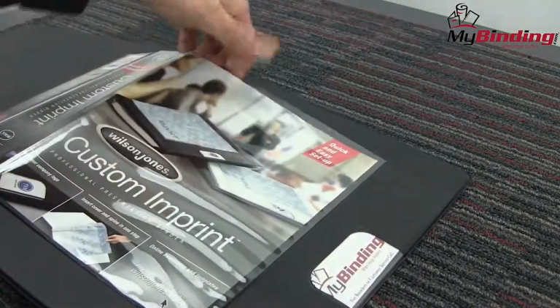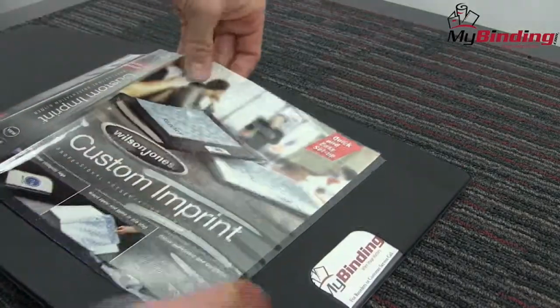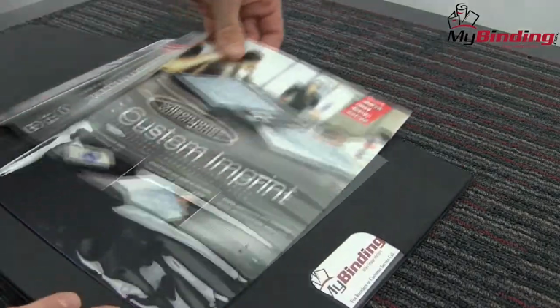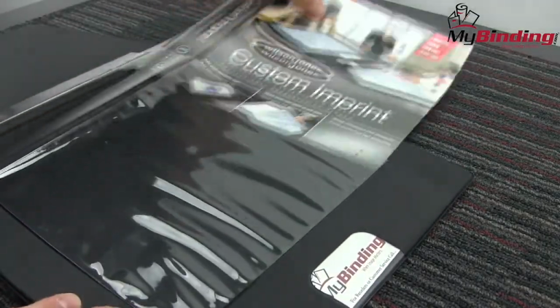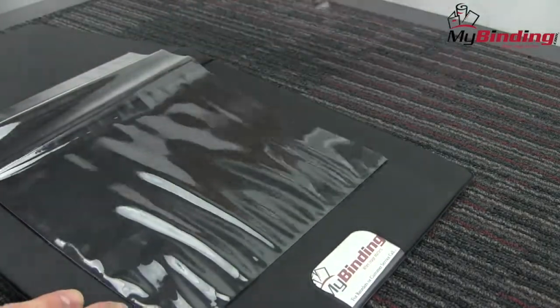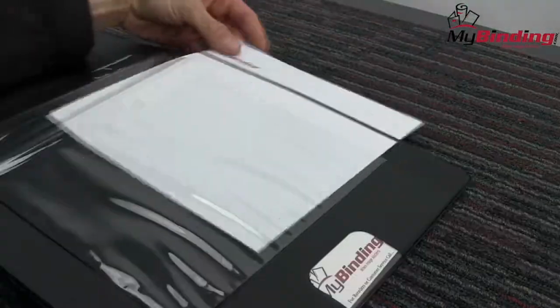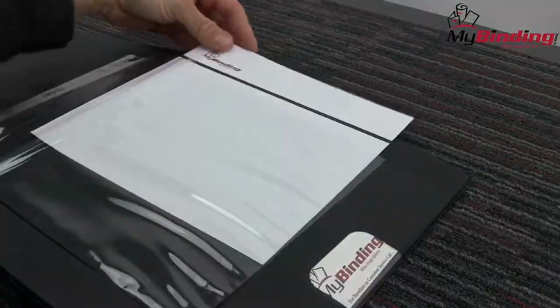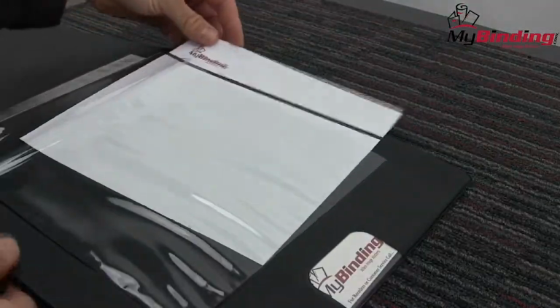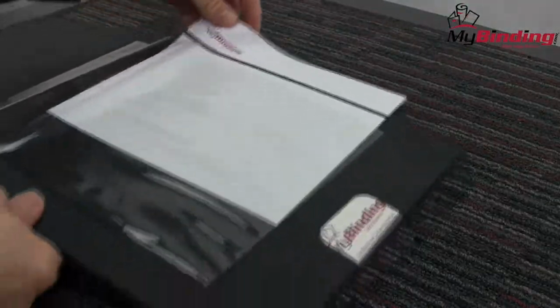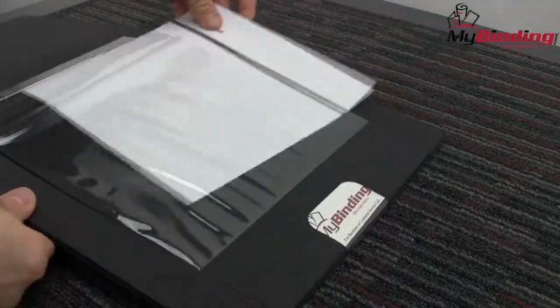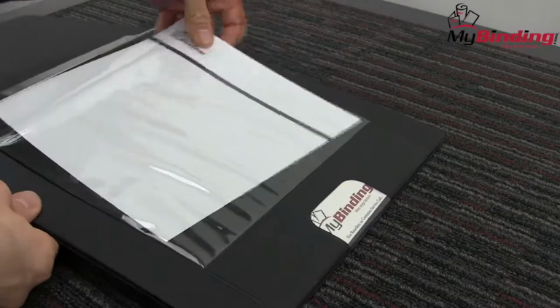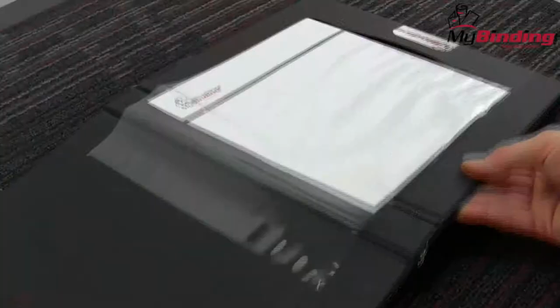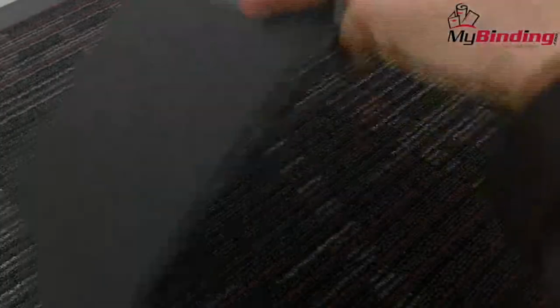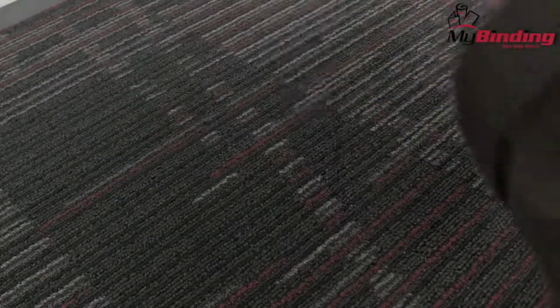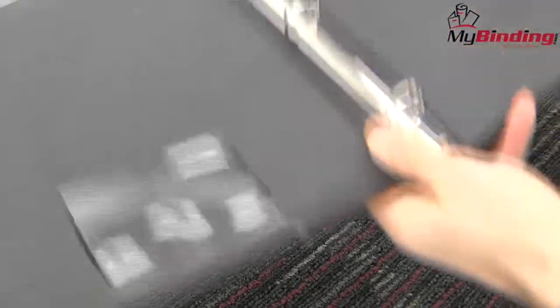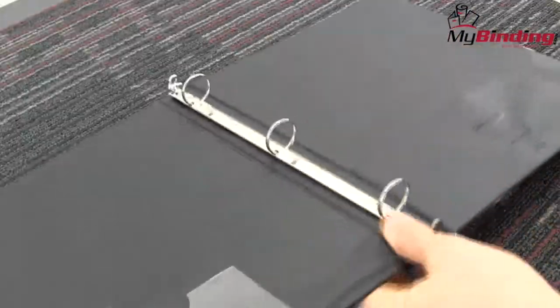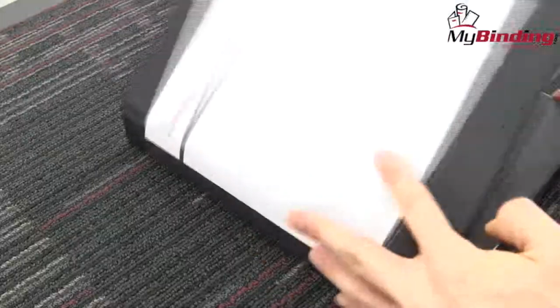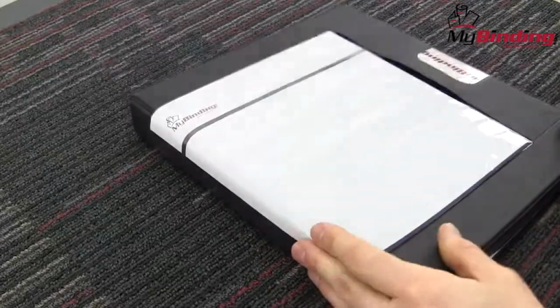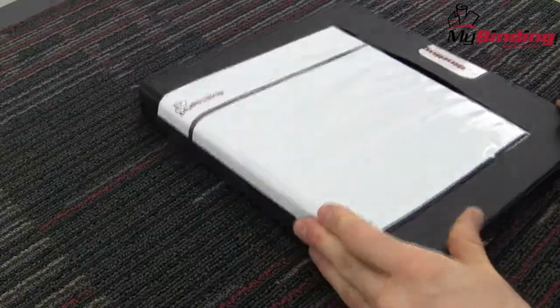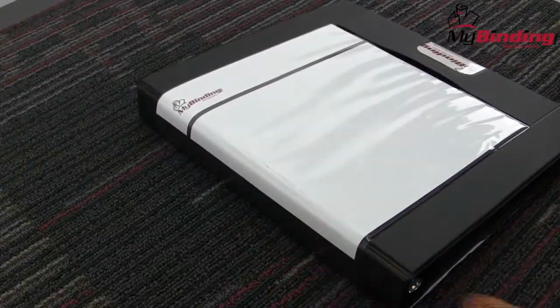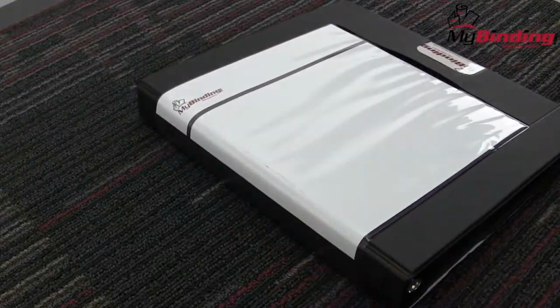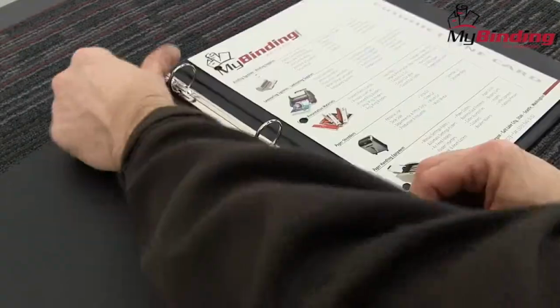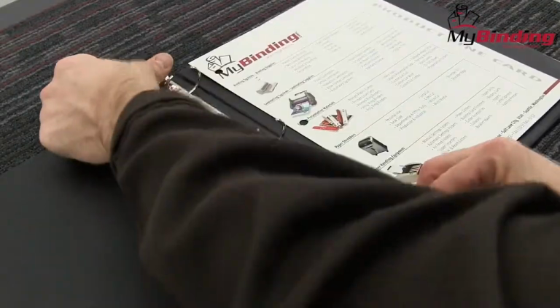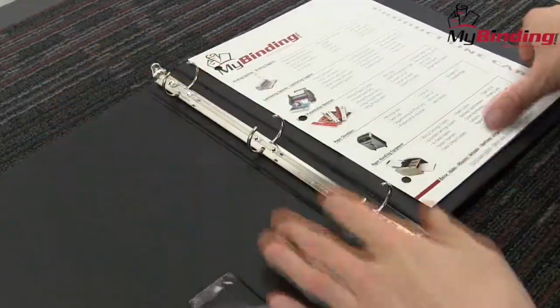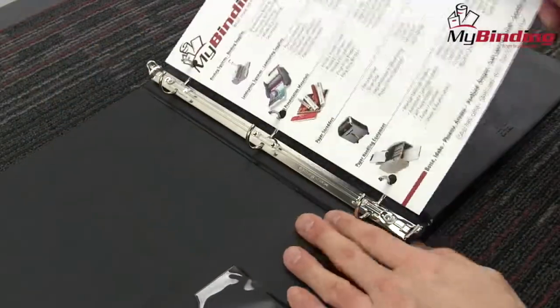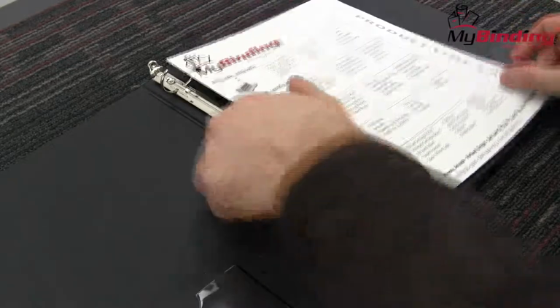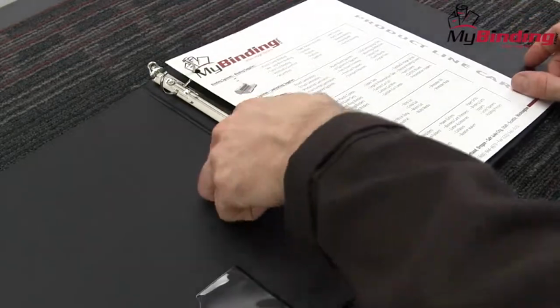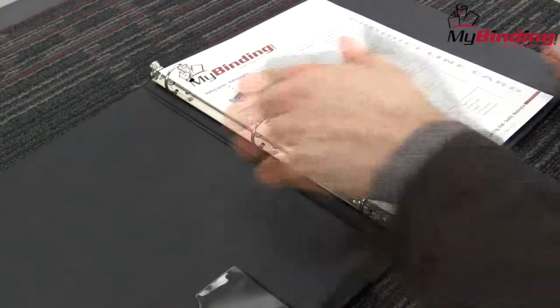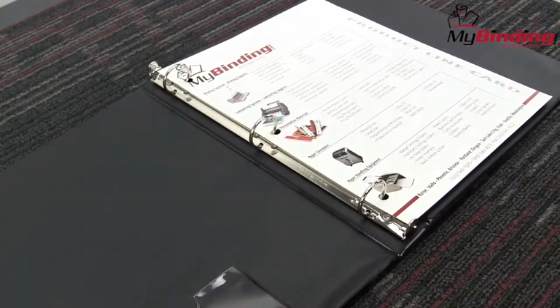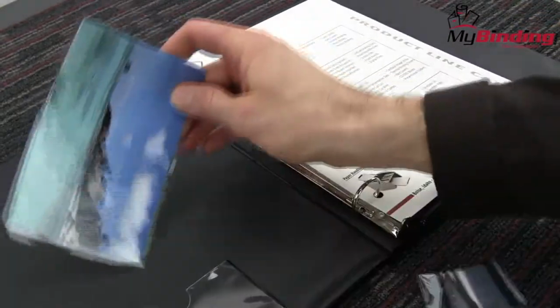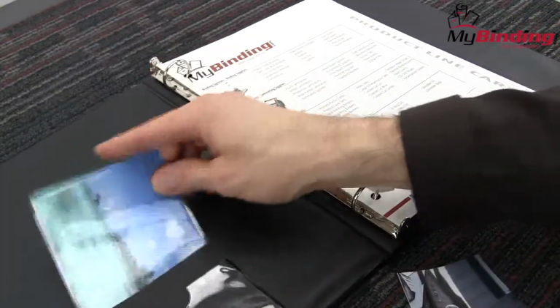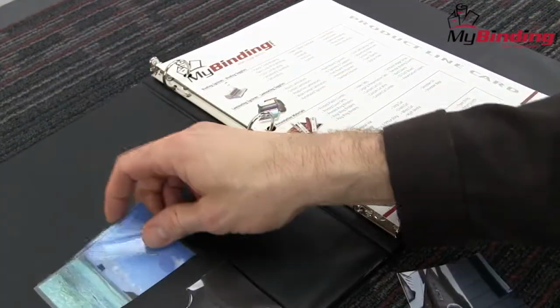Equipped with back-mounted round rings, two interior pockets for loose pages, a business card and CD pocket inside, and a one millimeter thick flexible poly exterior. These are definitely premium and worth your investment.